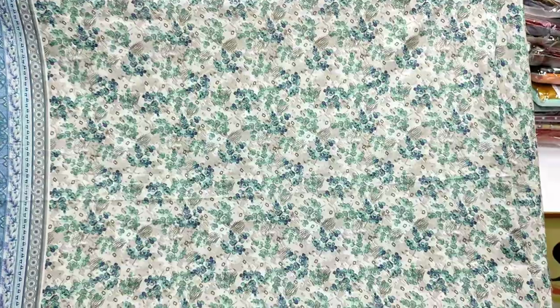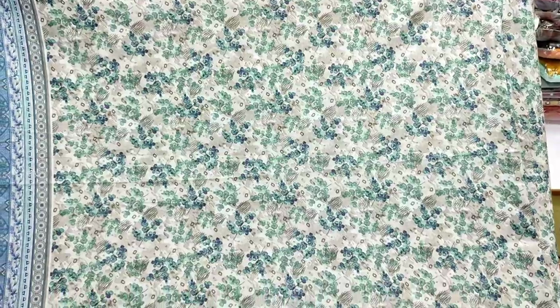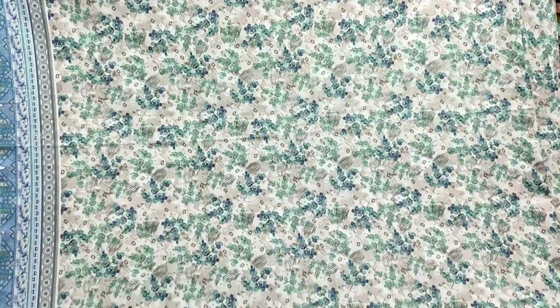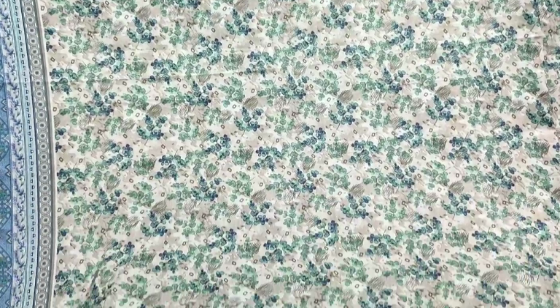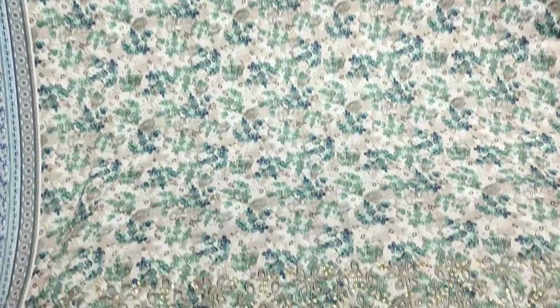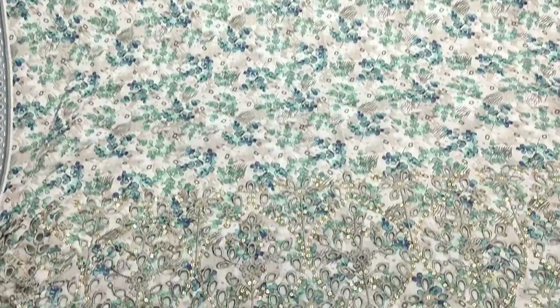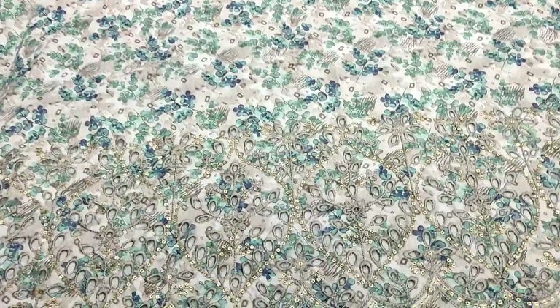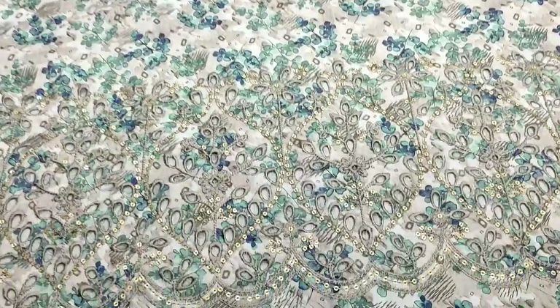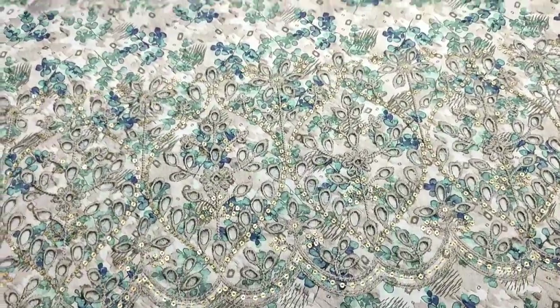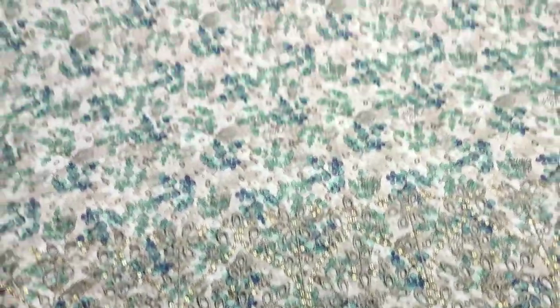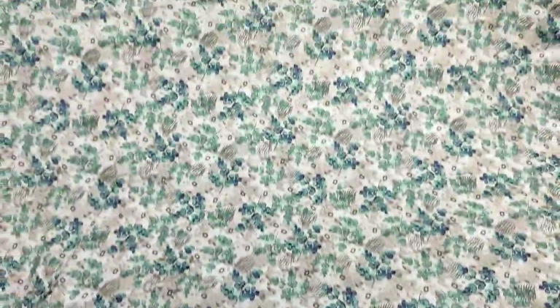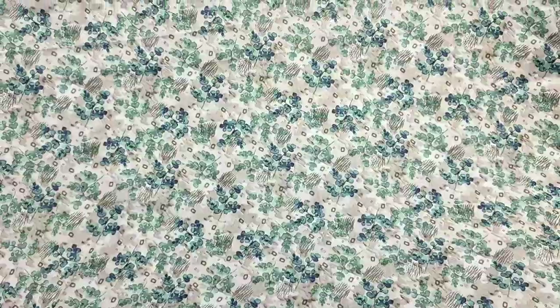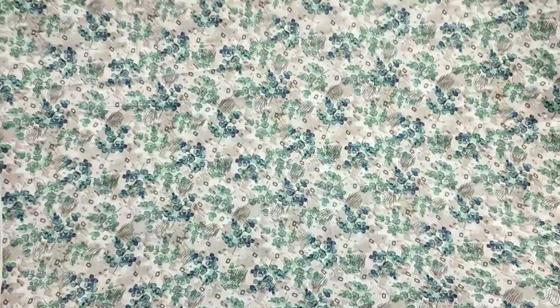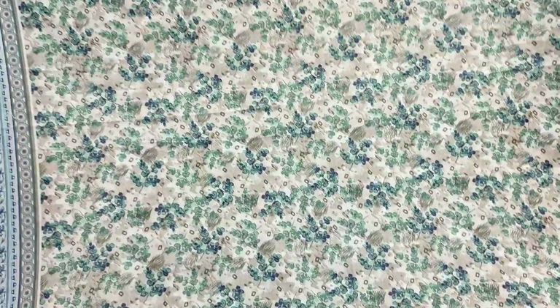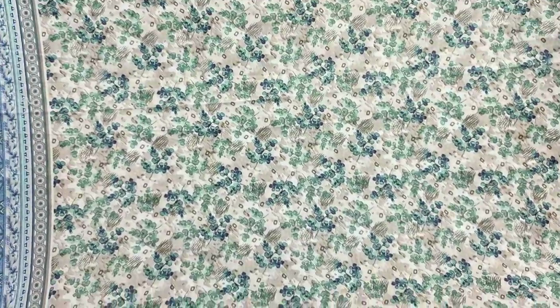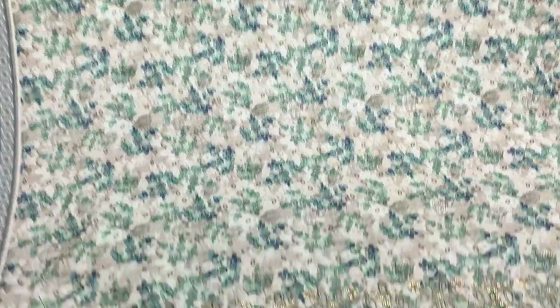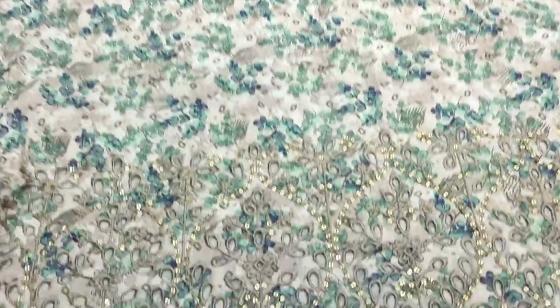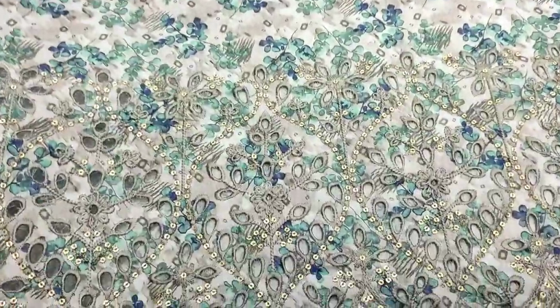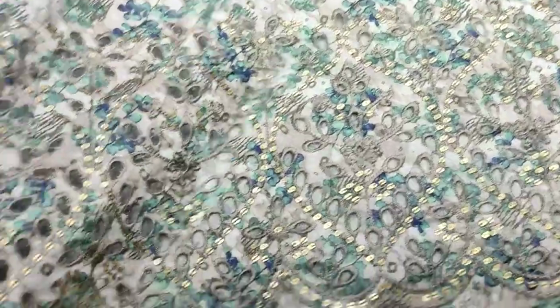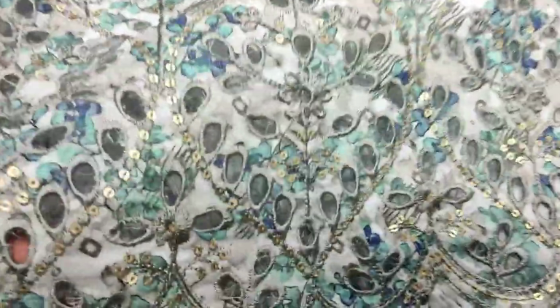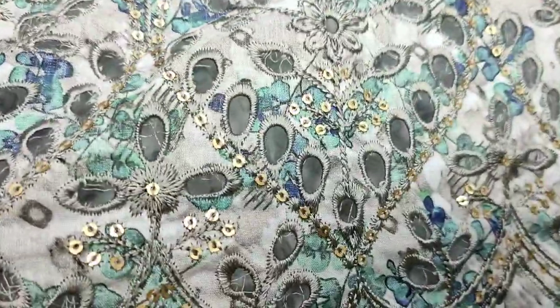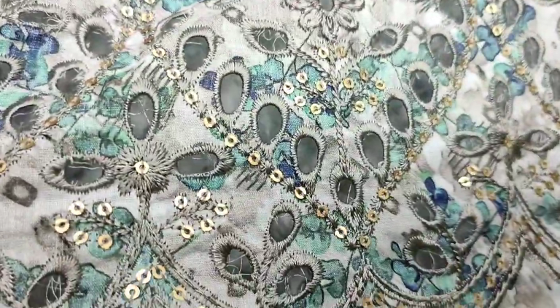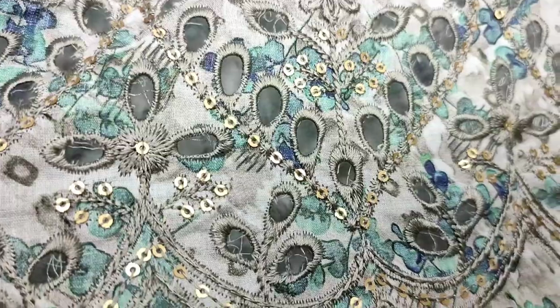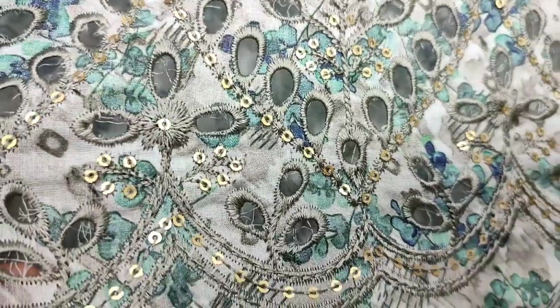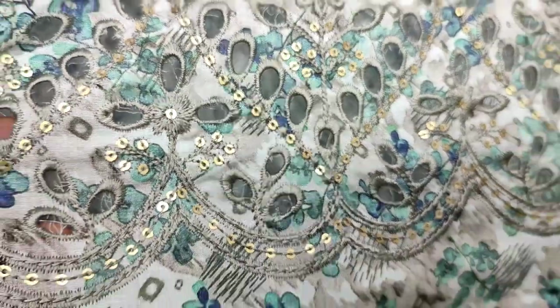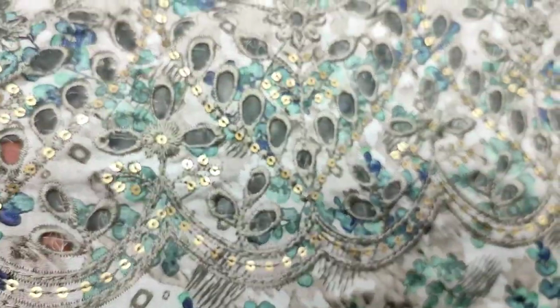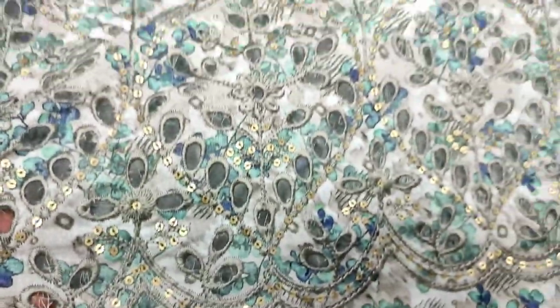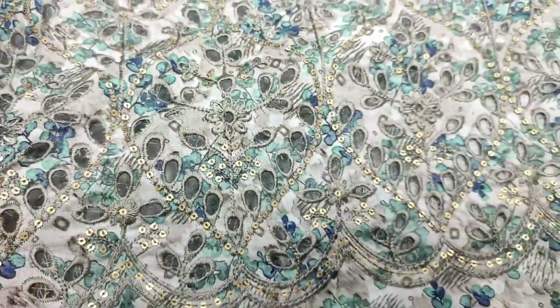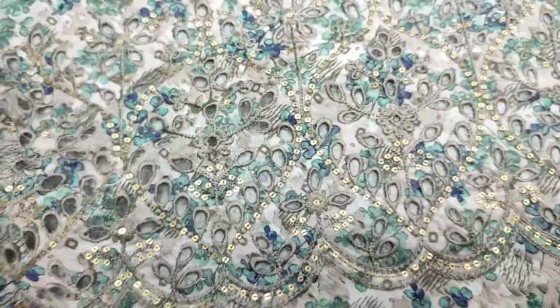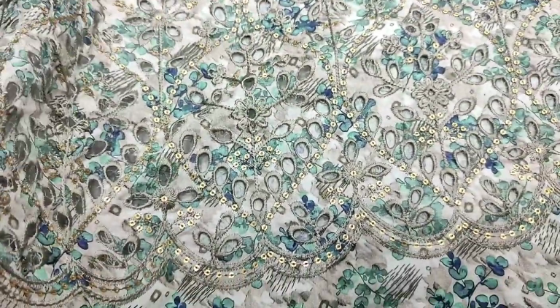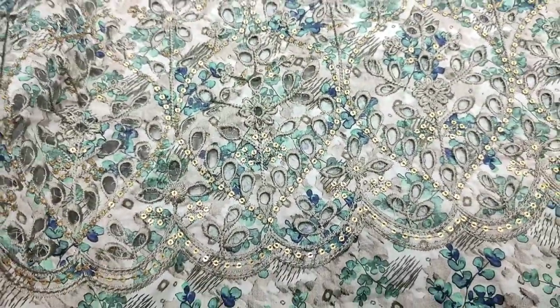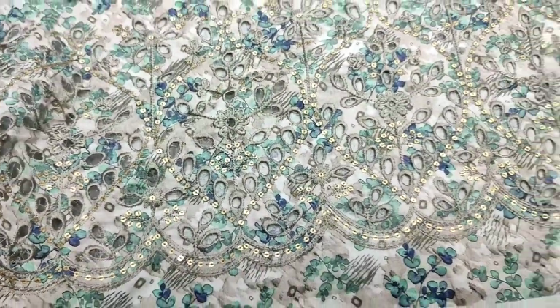Assalamu alaikum everyone, Abdul Kazir here in the Thakafat collection. Printed with chicken curry collection launched here. Soft fabric print, super fine lawn is in it.